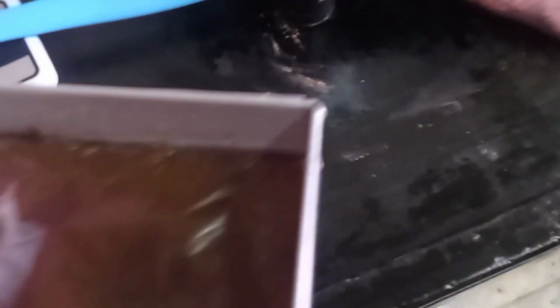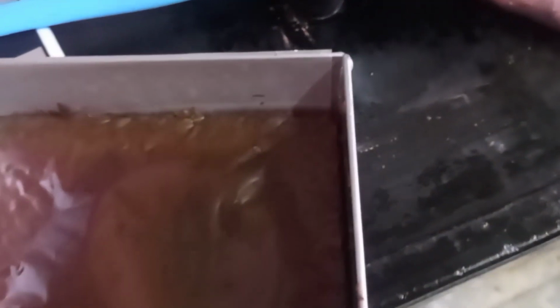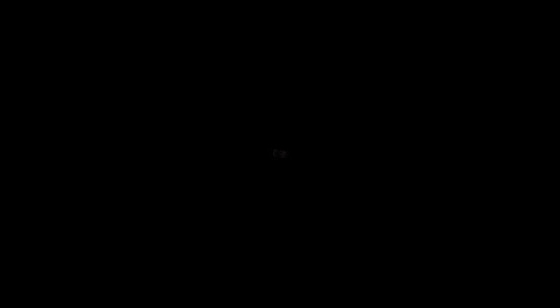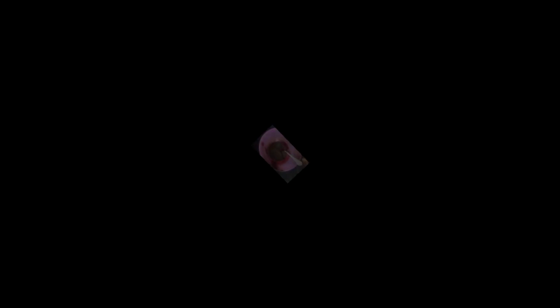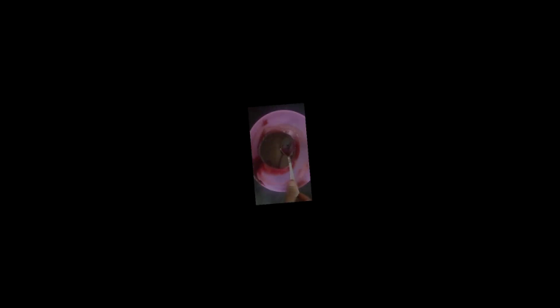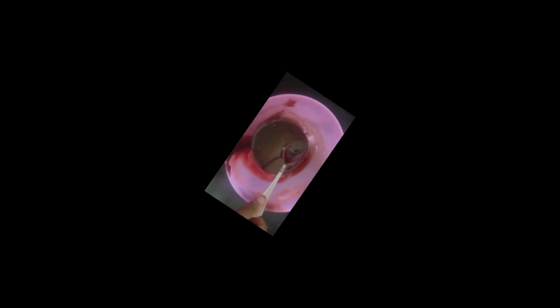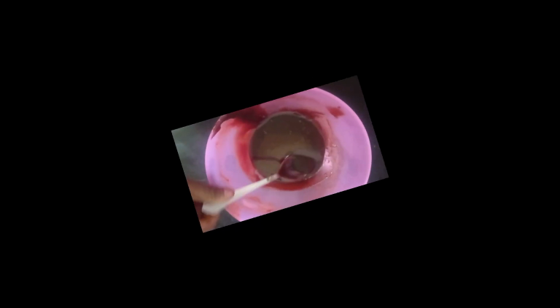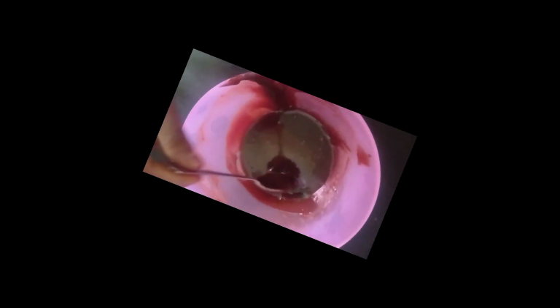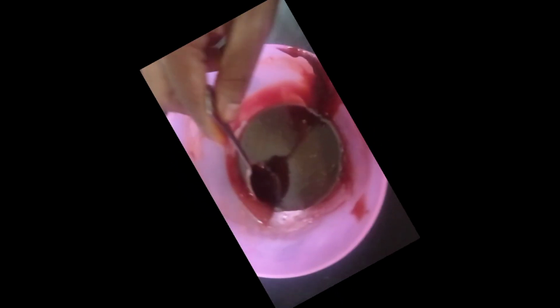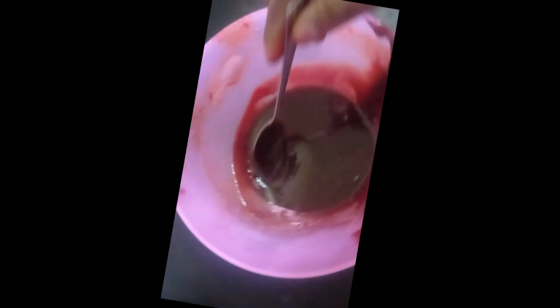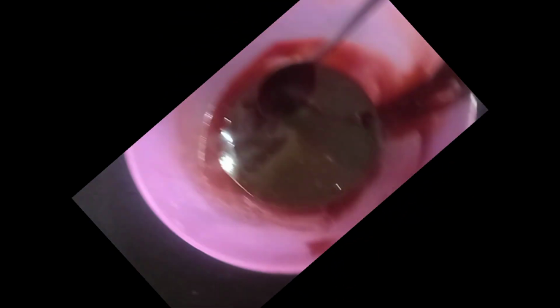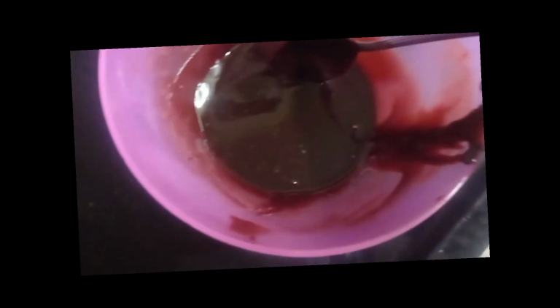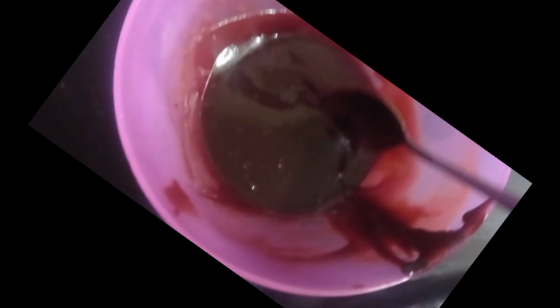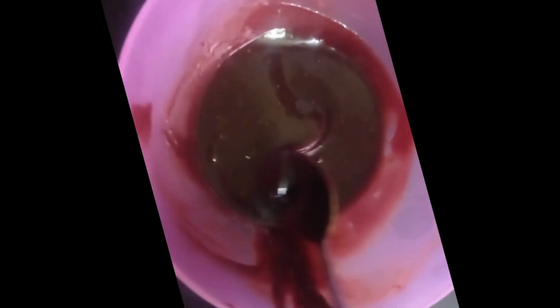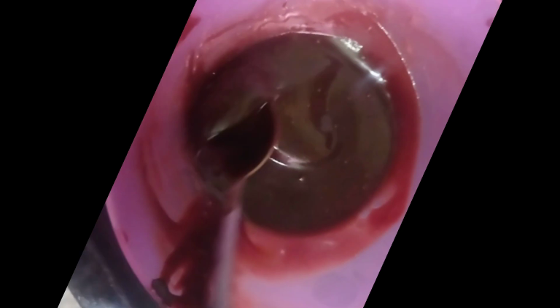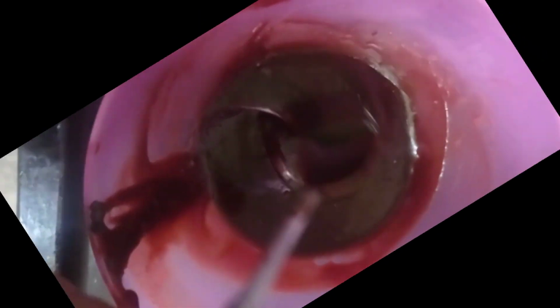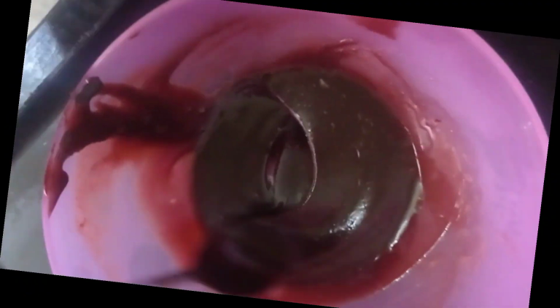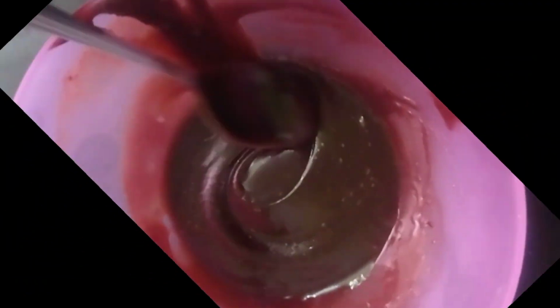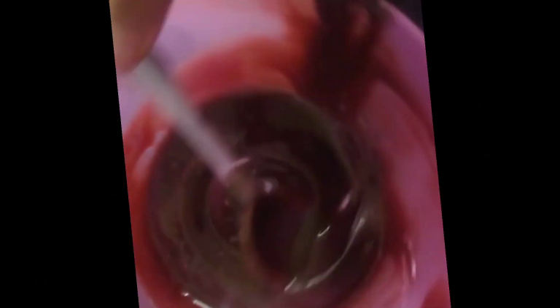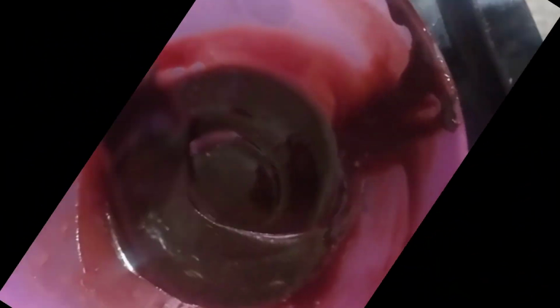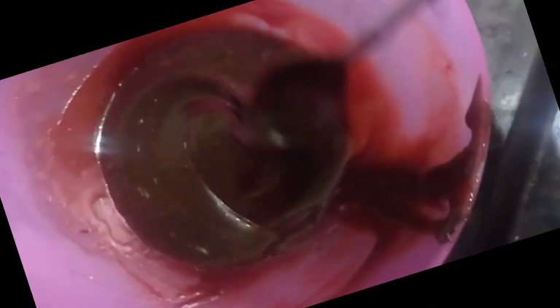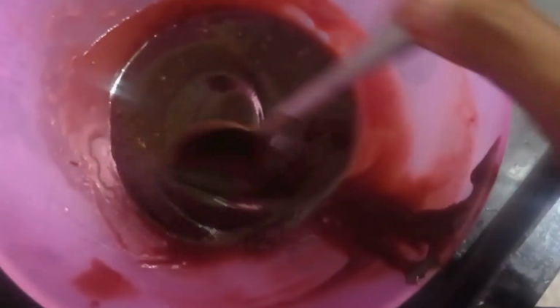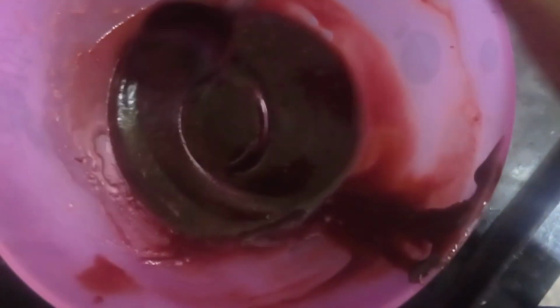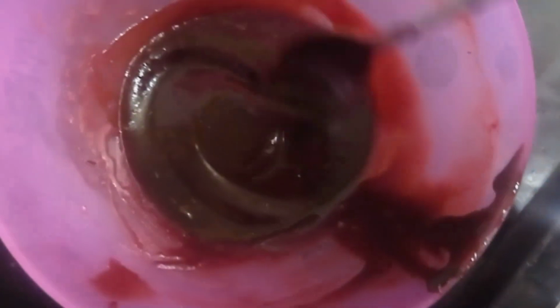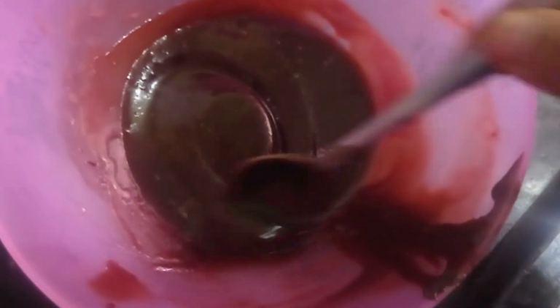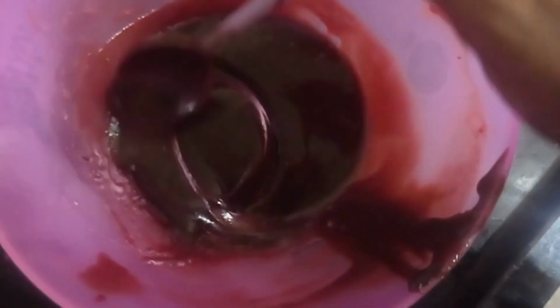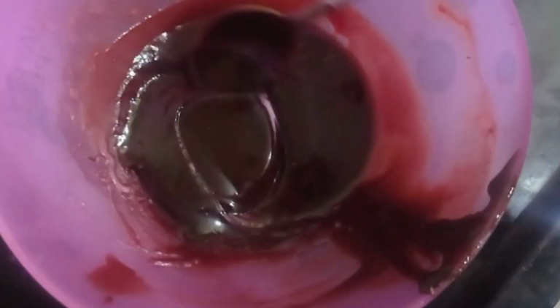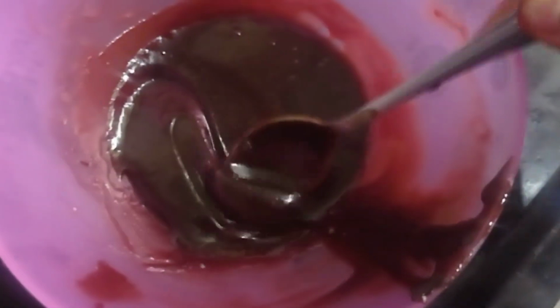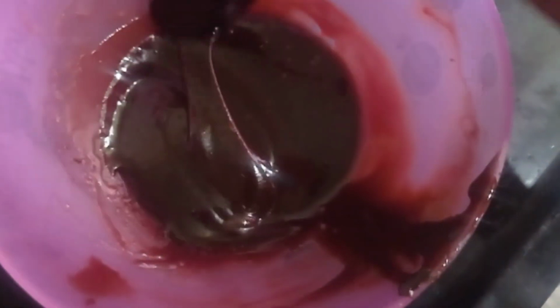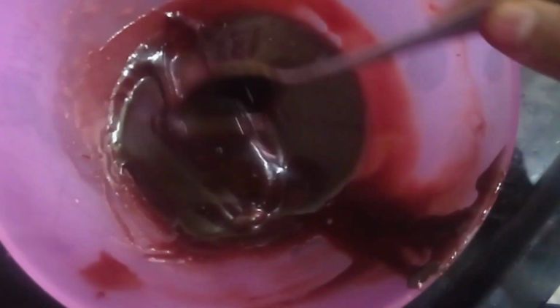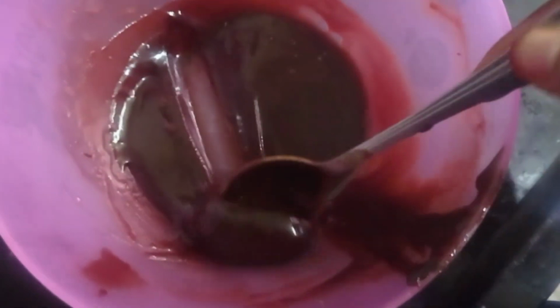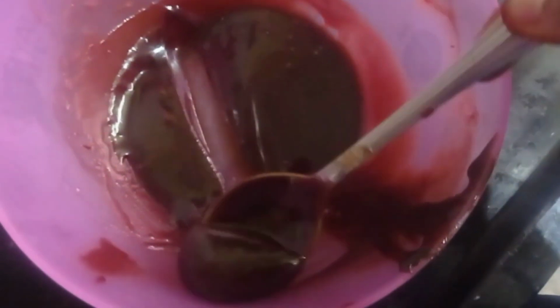Next is the topping — milk chocolate topping. The ganache is ready.